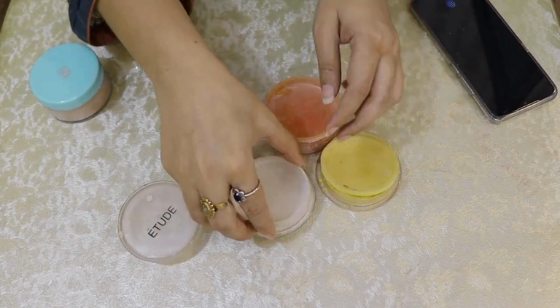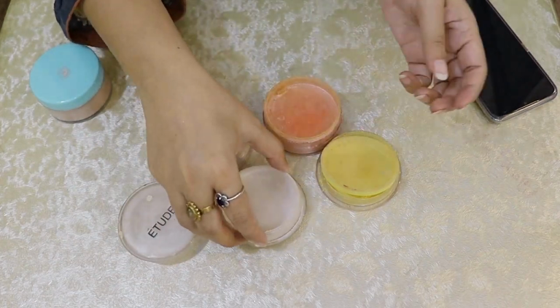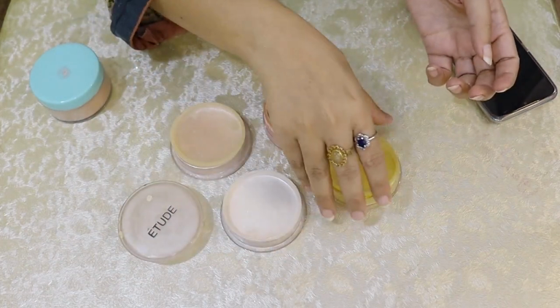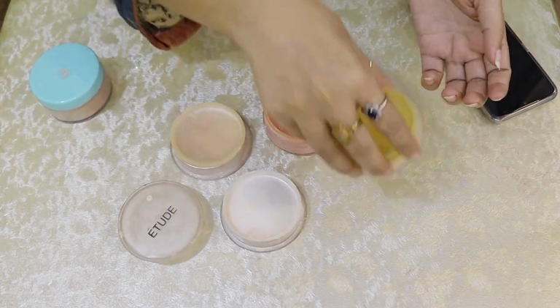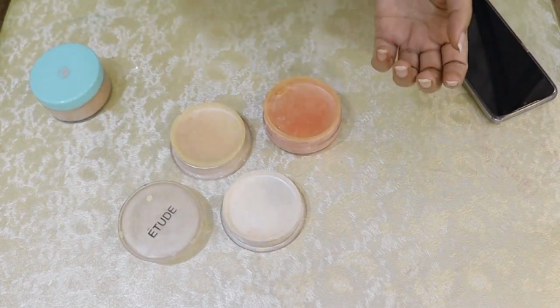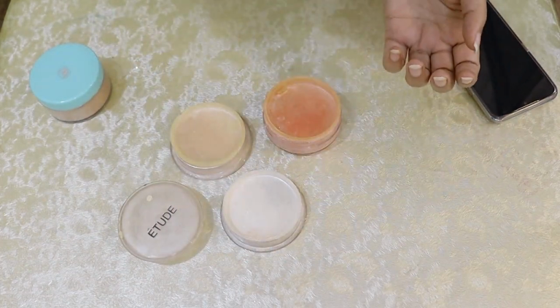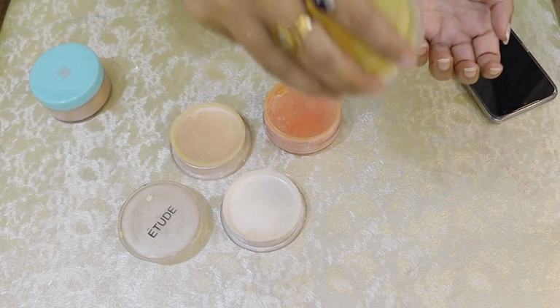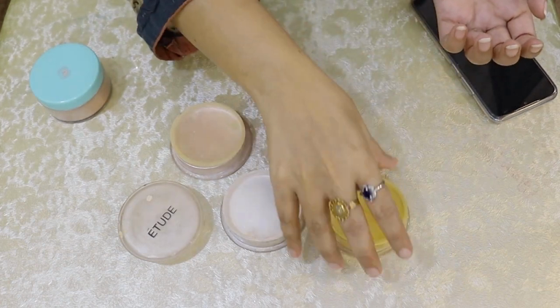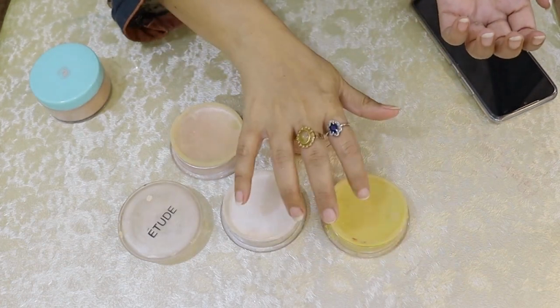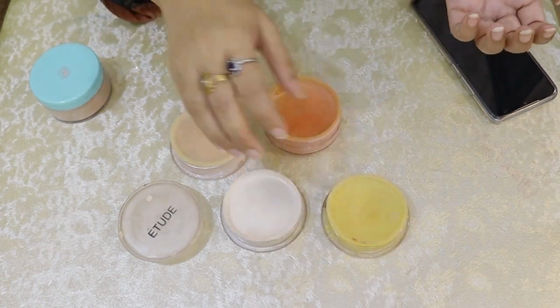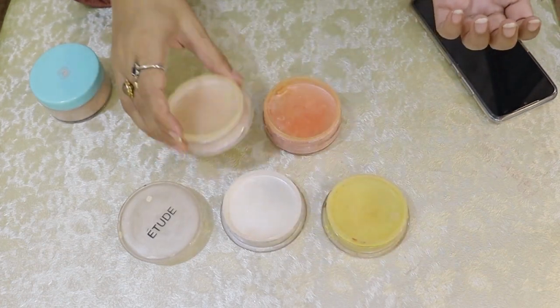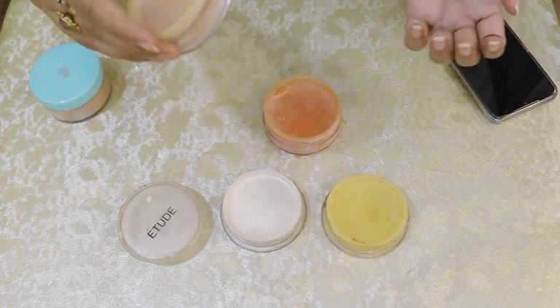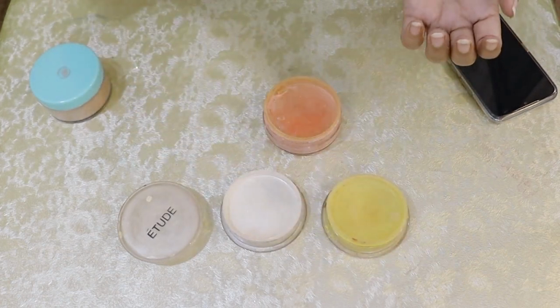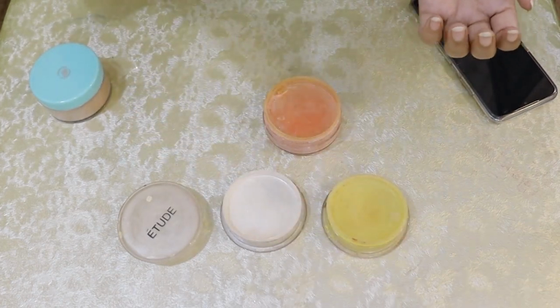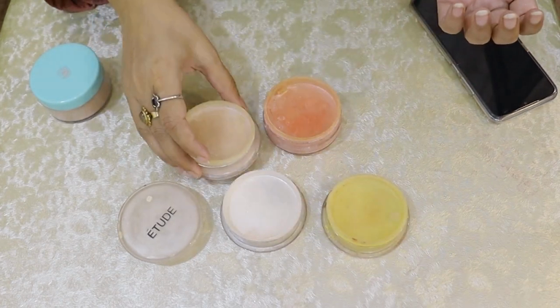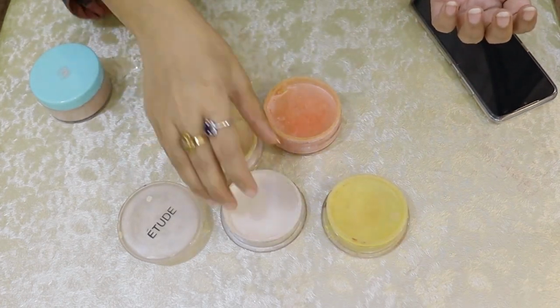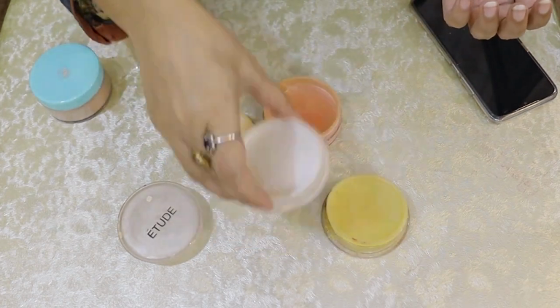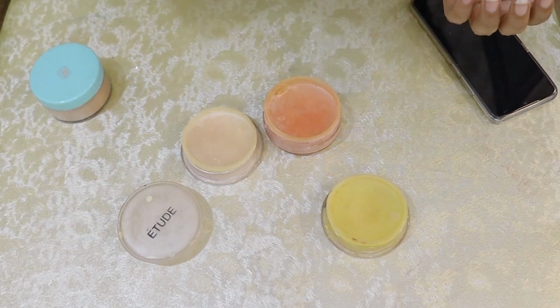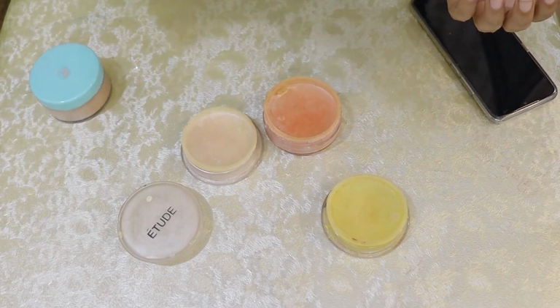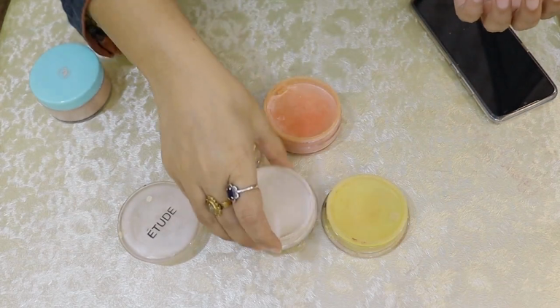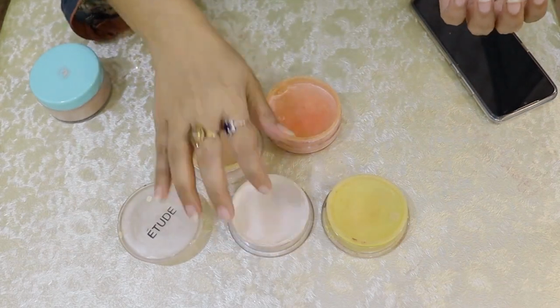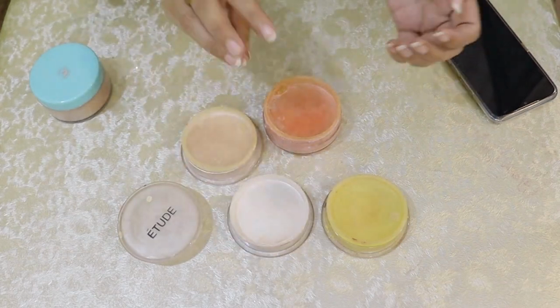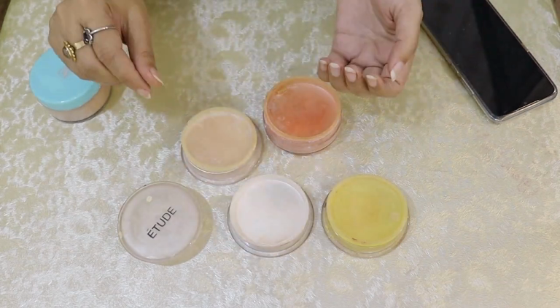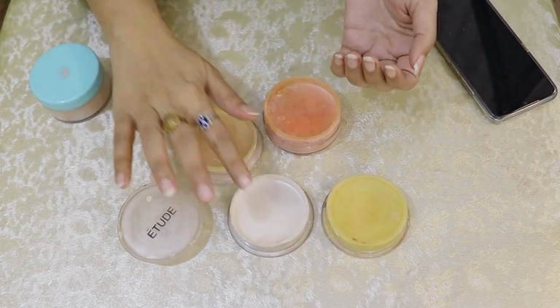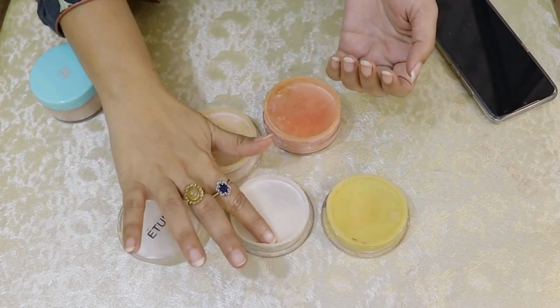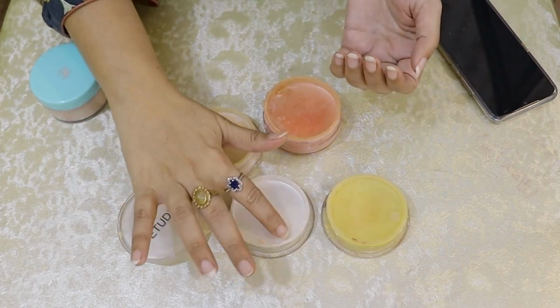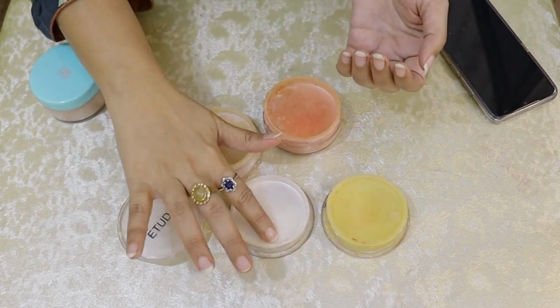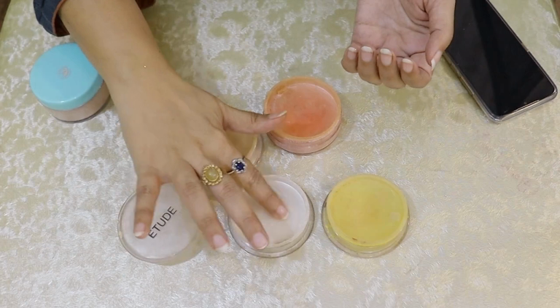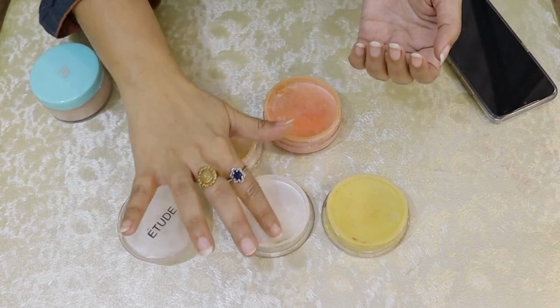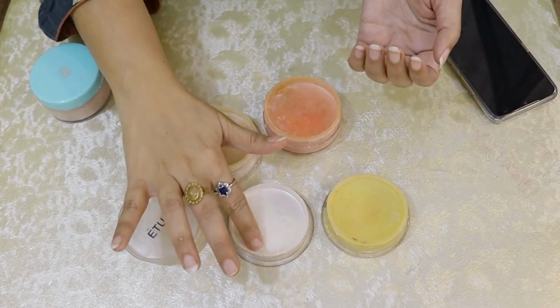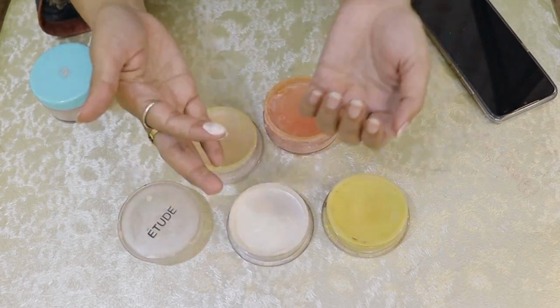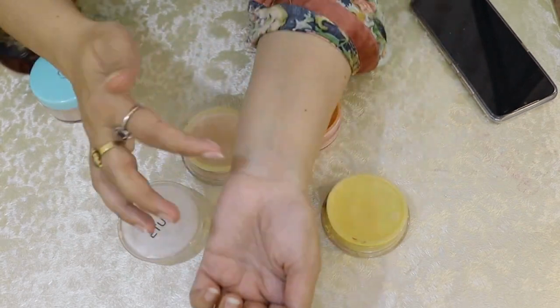I will show you the colors. This is white color. This is yellow color. This is moon white. This is white. I will show you how to use it — it has fallen a little.